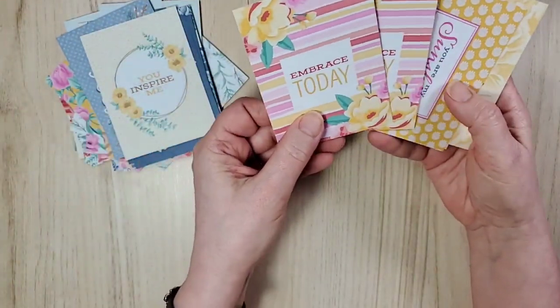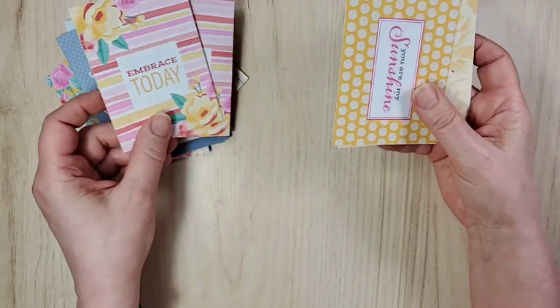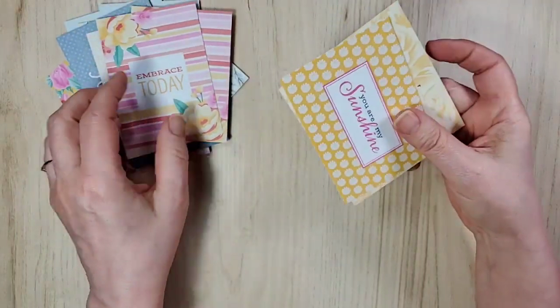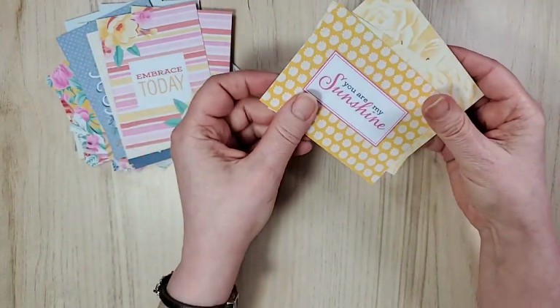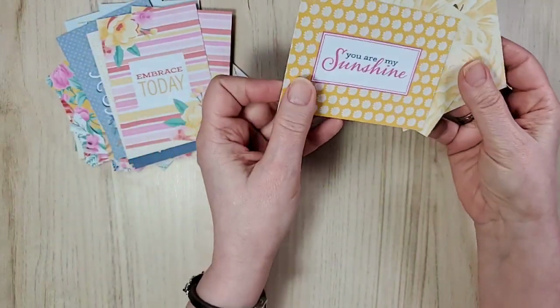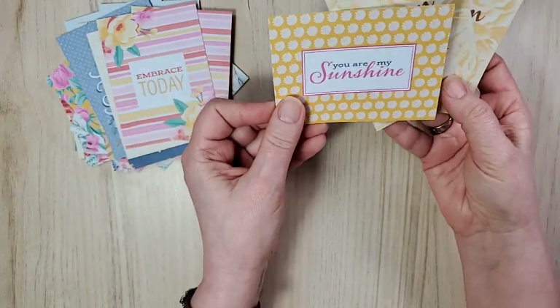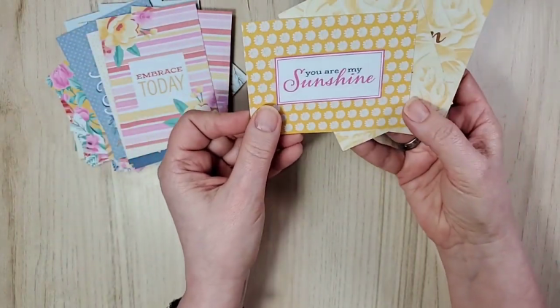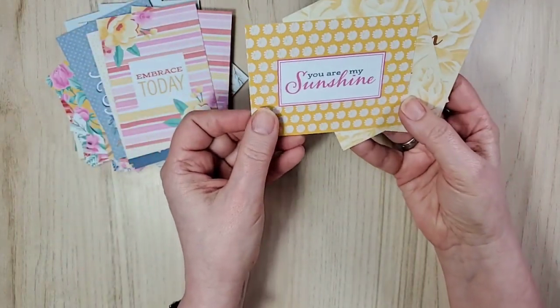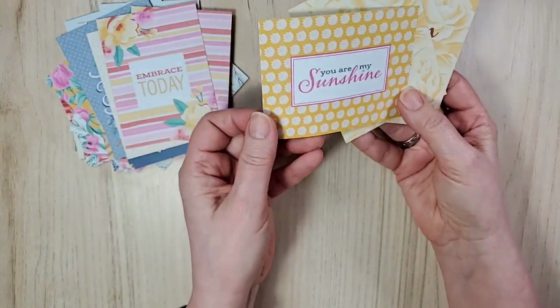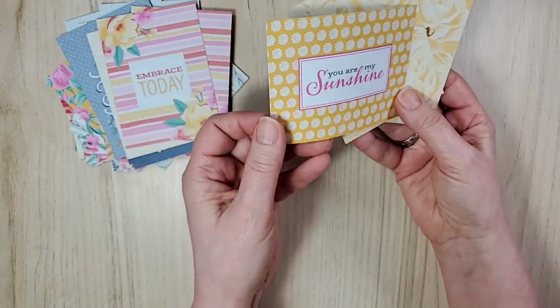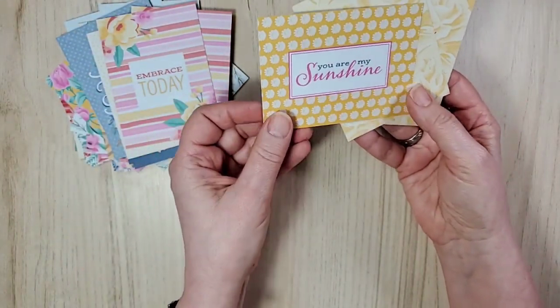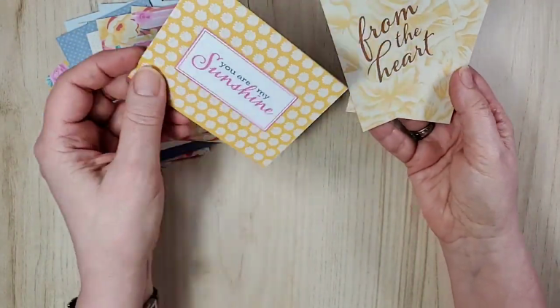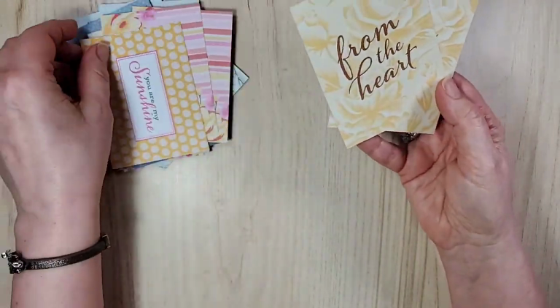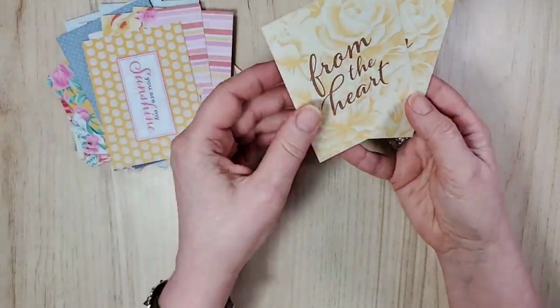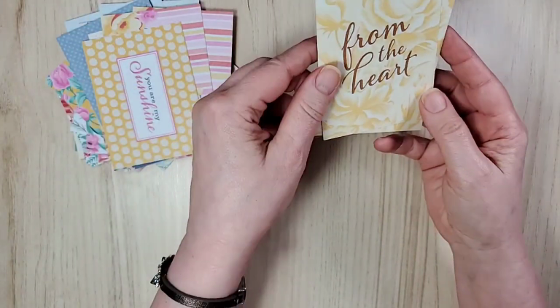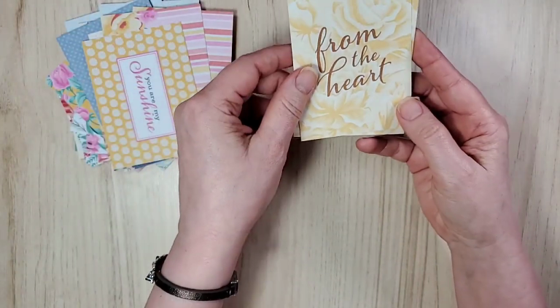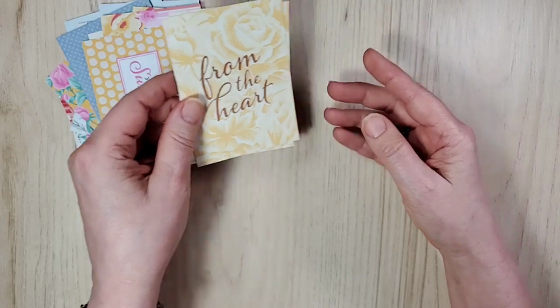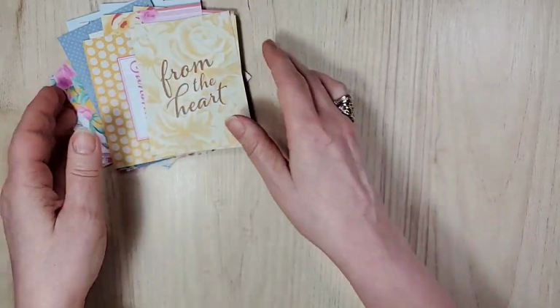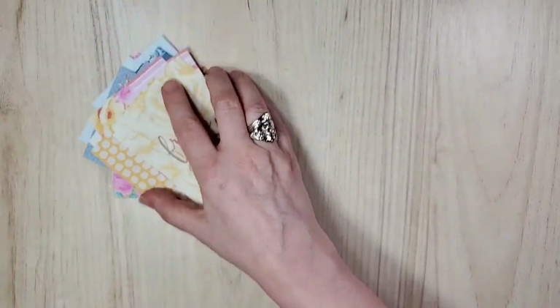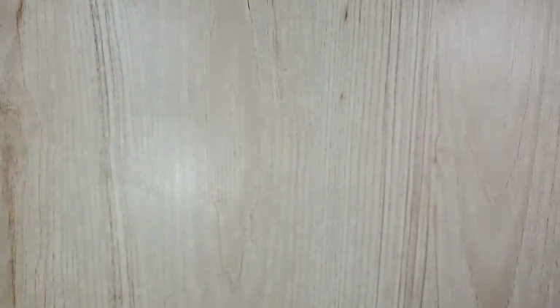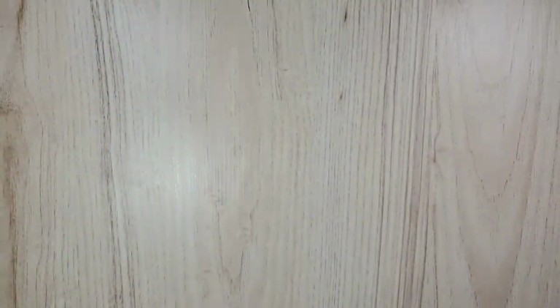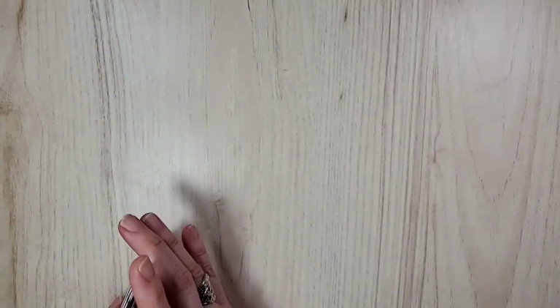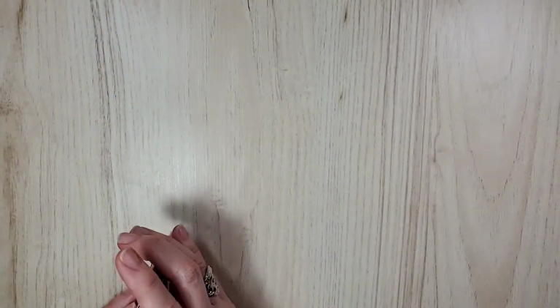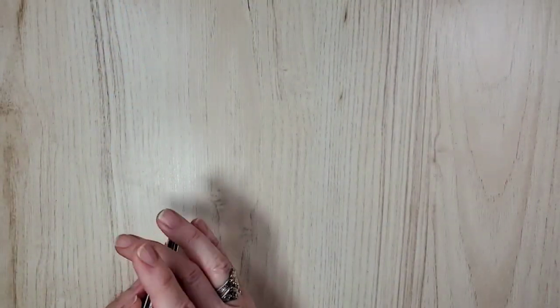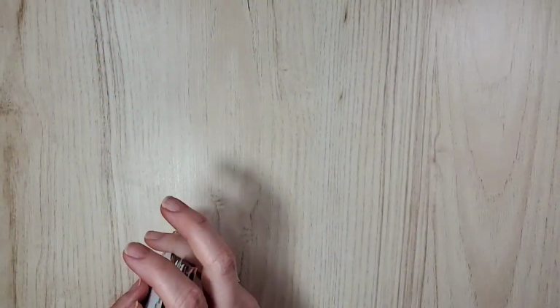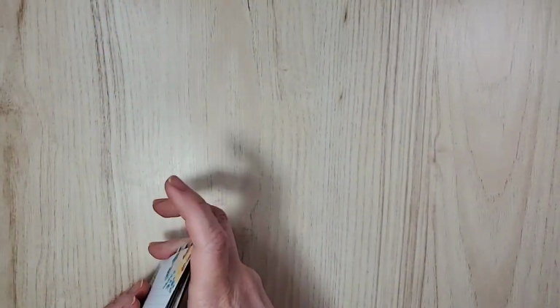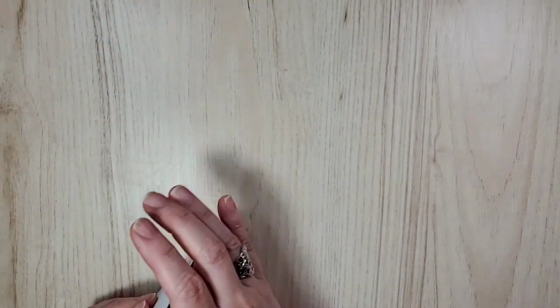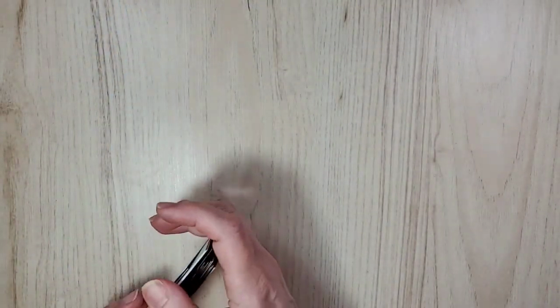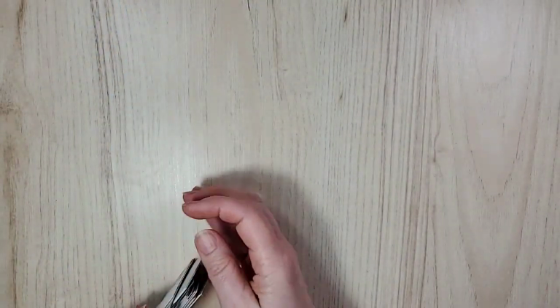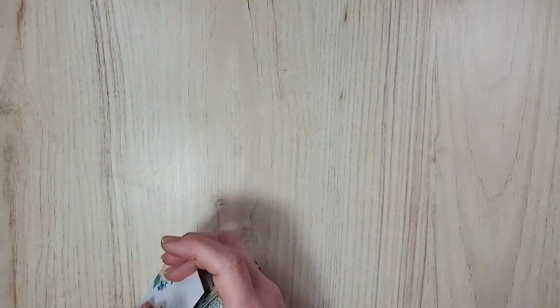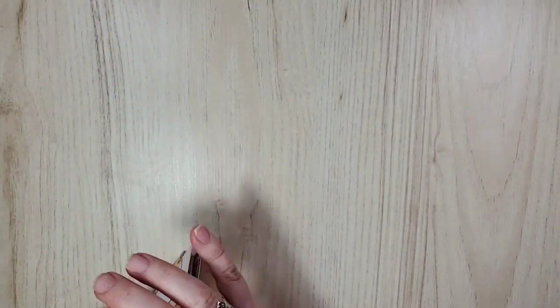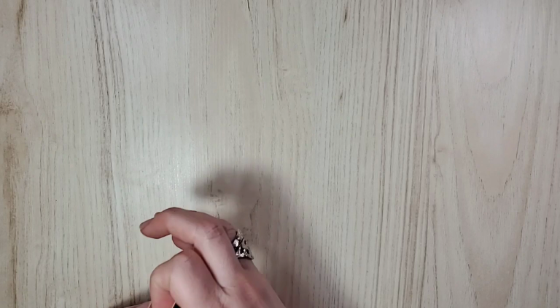'Embrace today.' 'You are my sunshine.' And we have lots of that — using one of those. So let's get those out of the way and I'll show you the coordinating items.